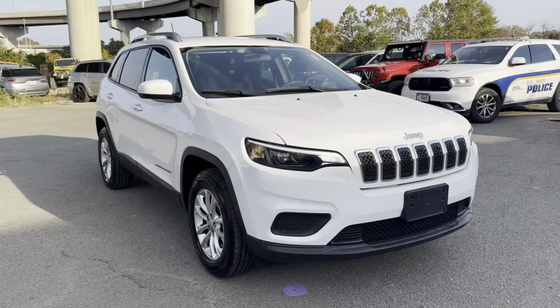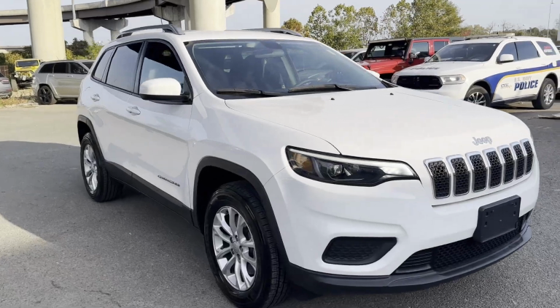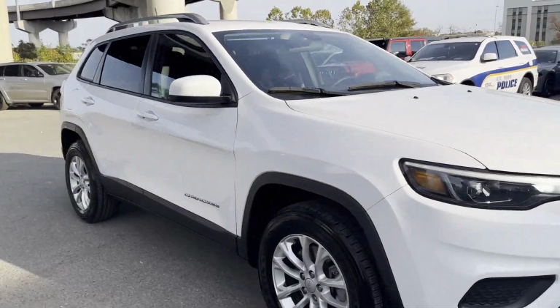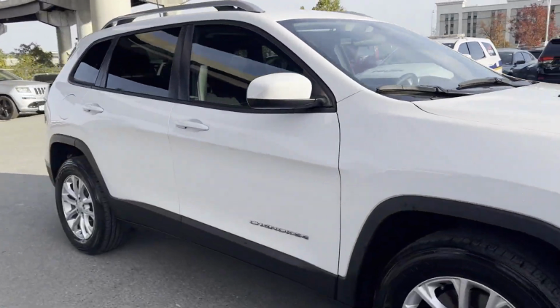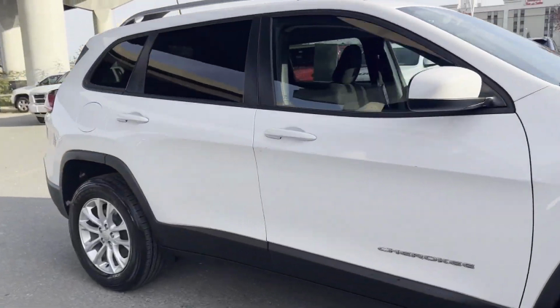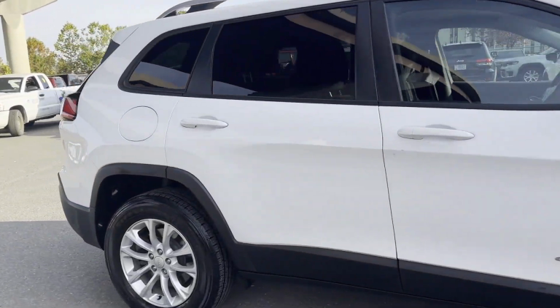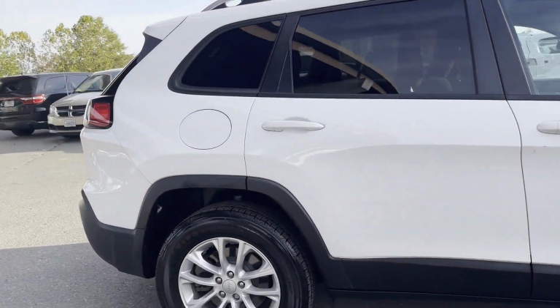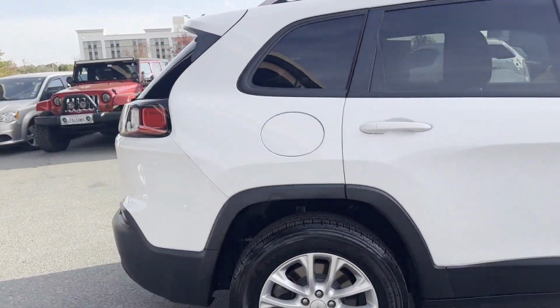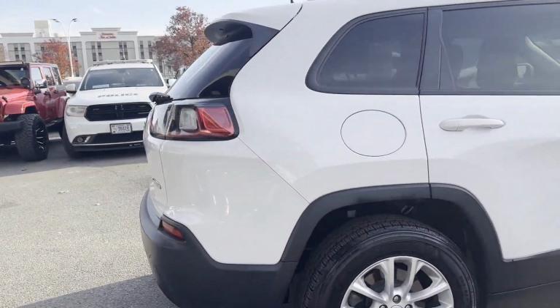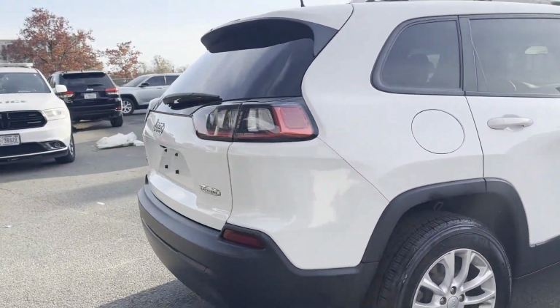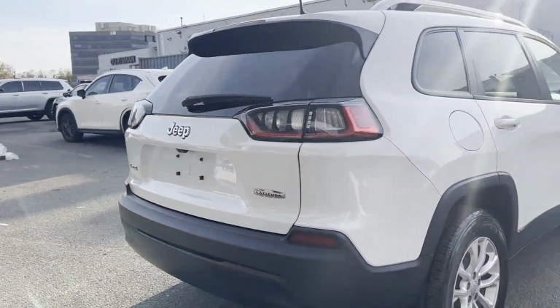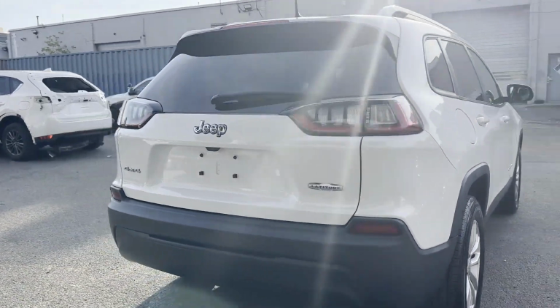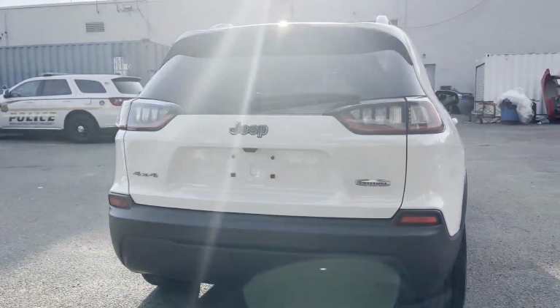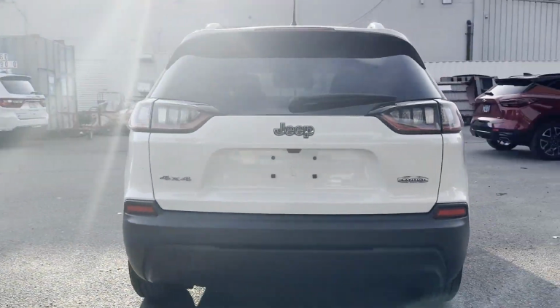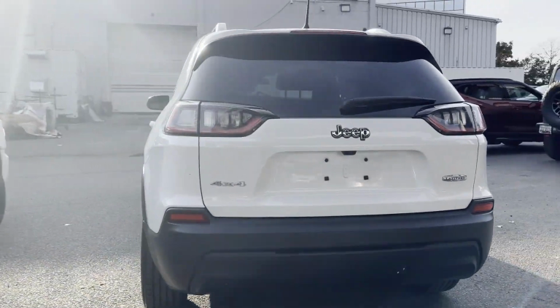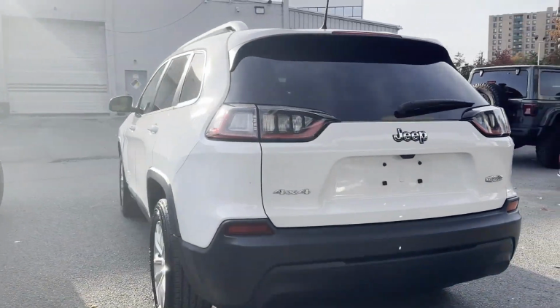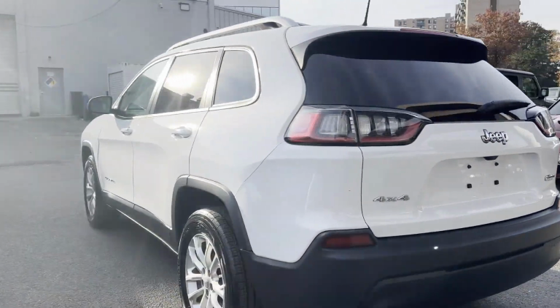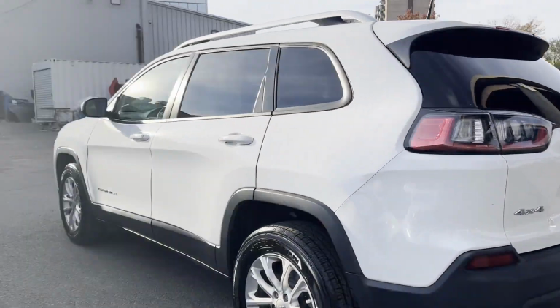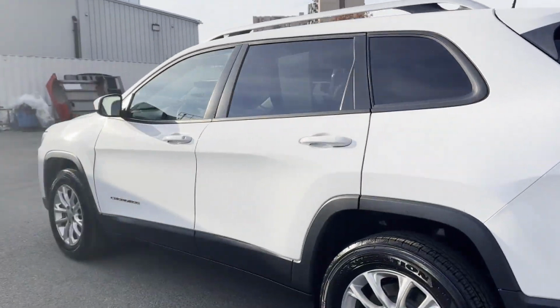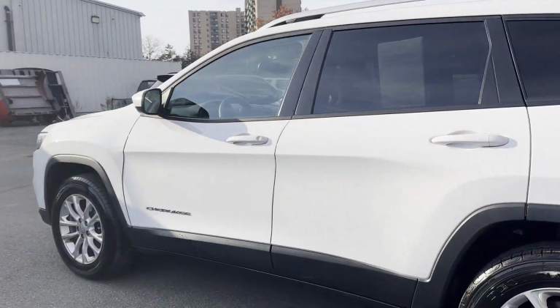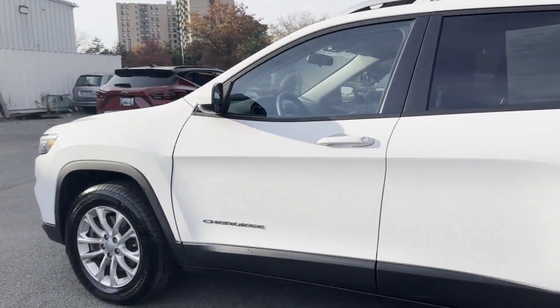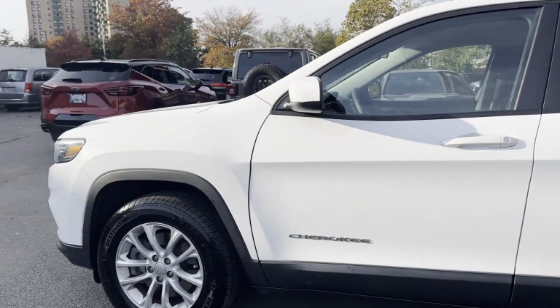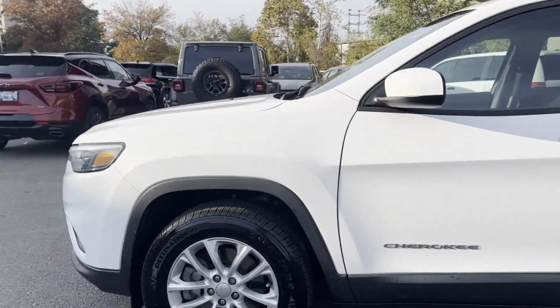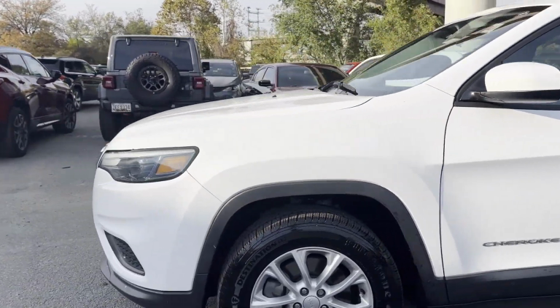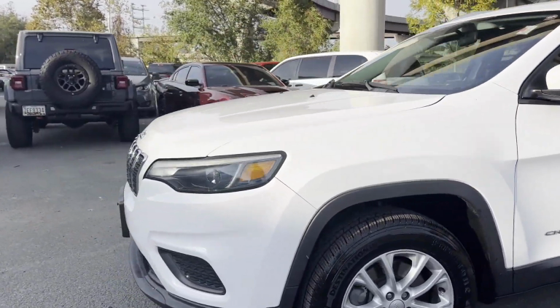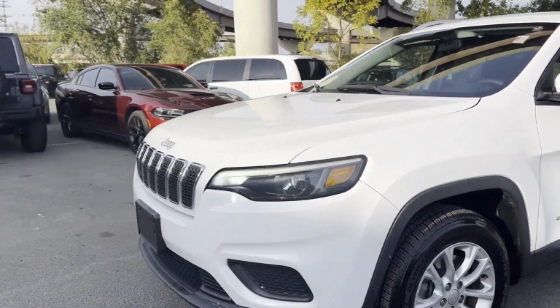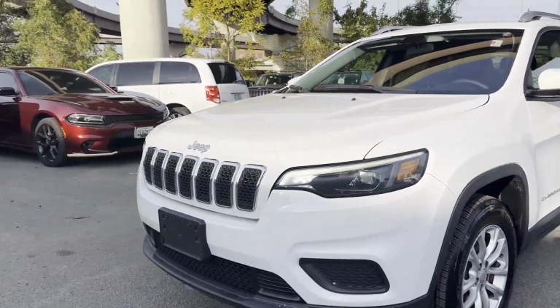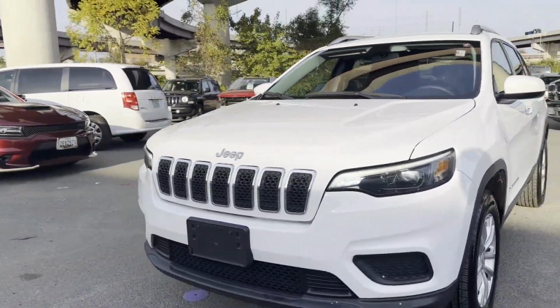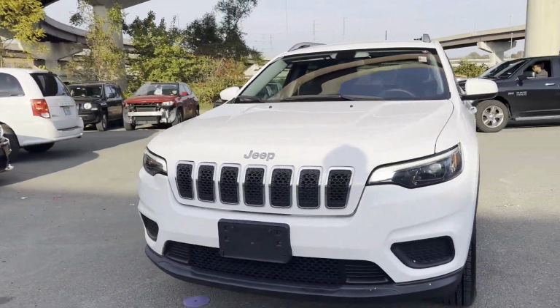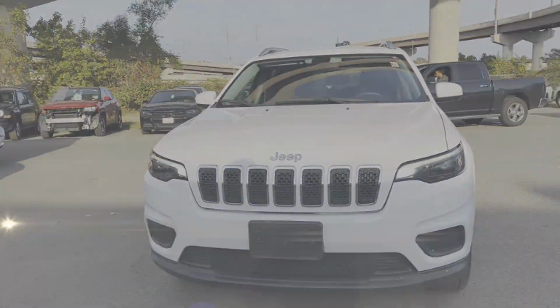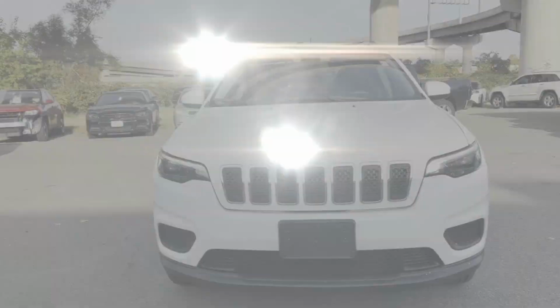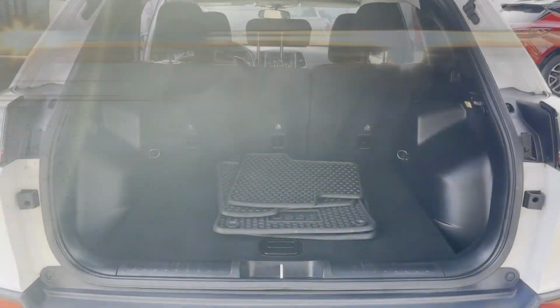2020 Jeep Cherokee with less than 65,000 miles on the odometer. This SUV offers space as well as power and performance. It's full of phenomenal features that any driver would appreciate.